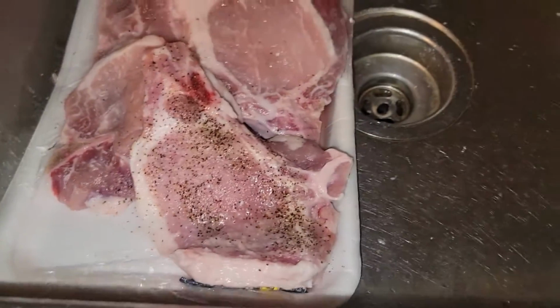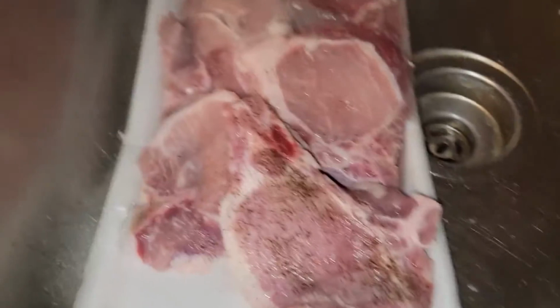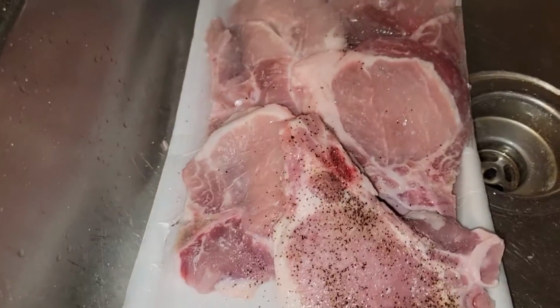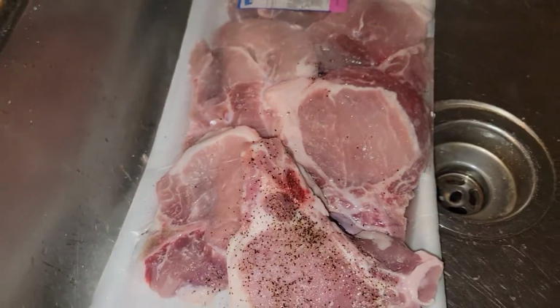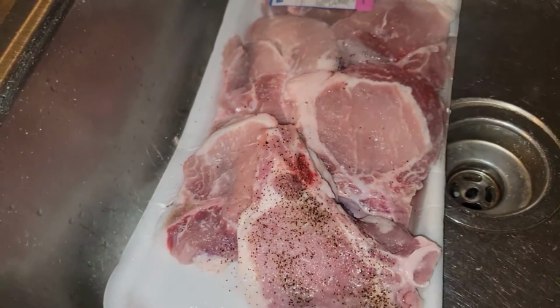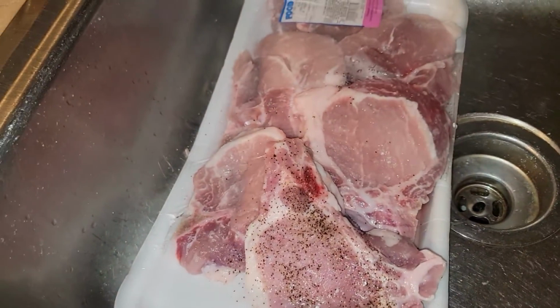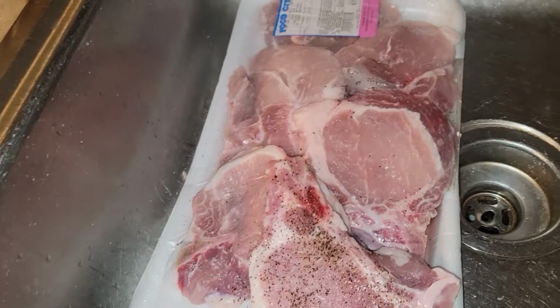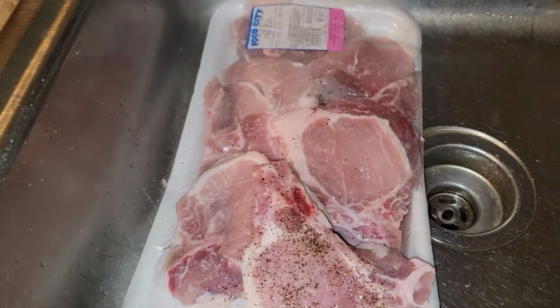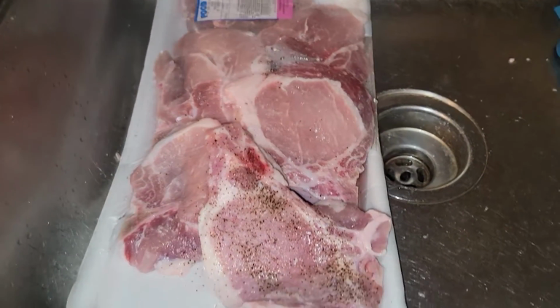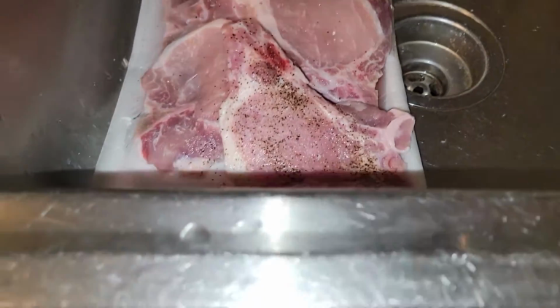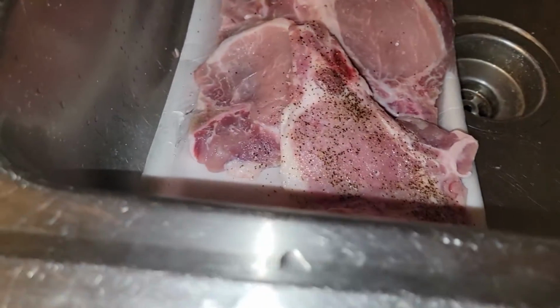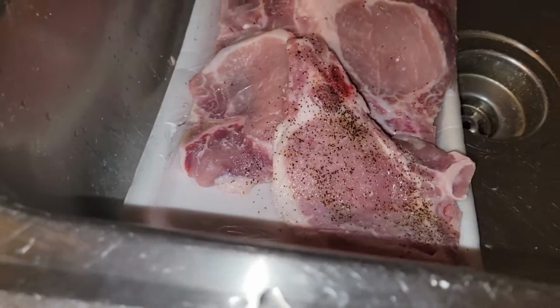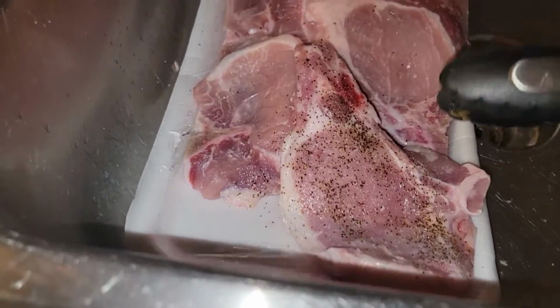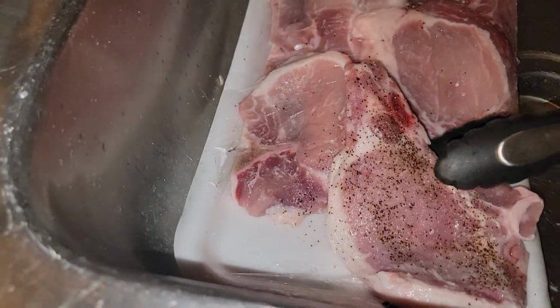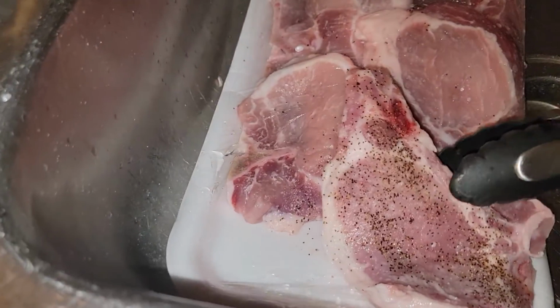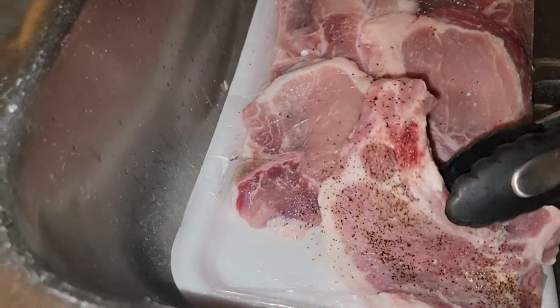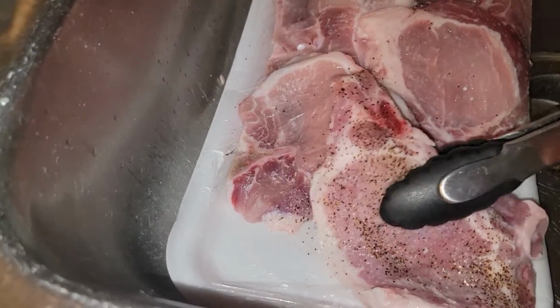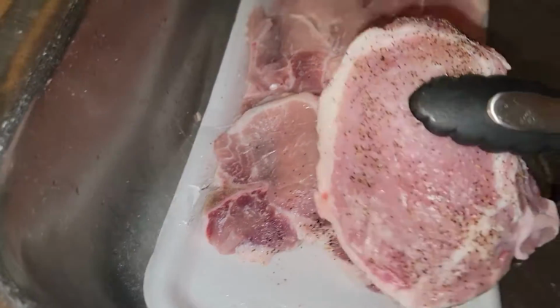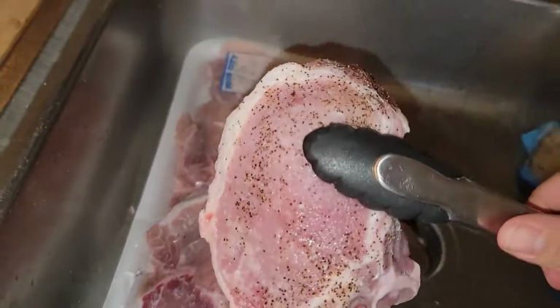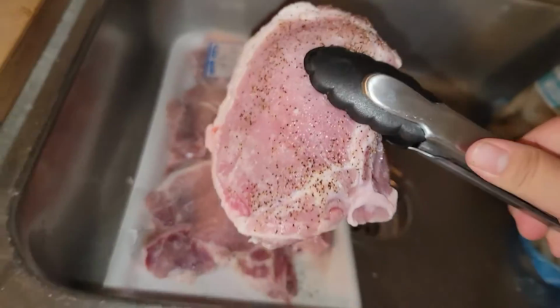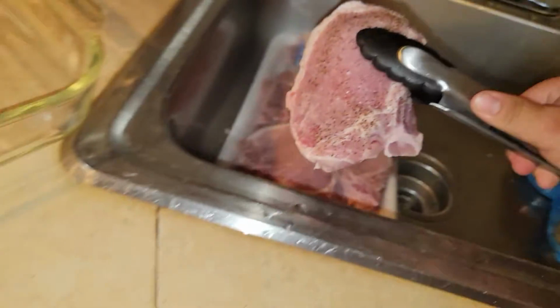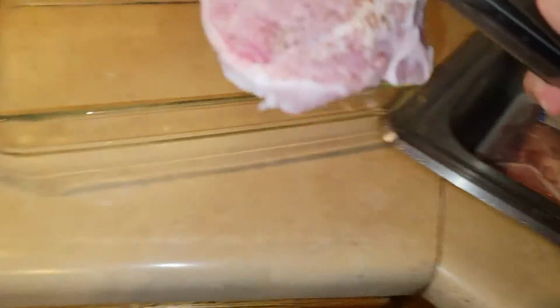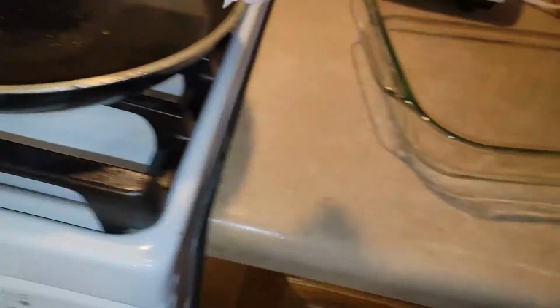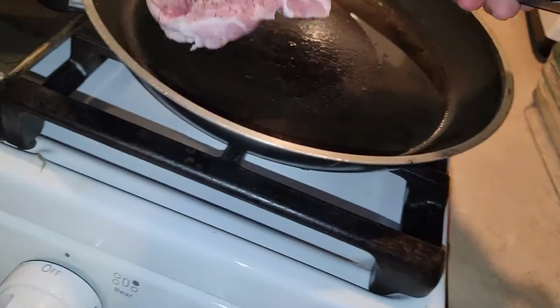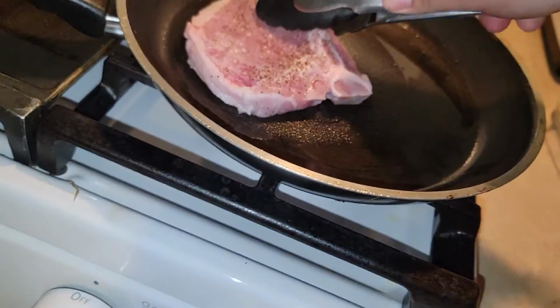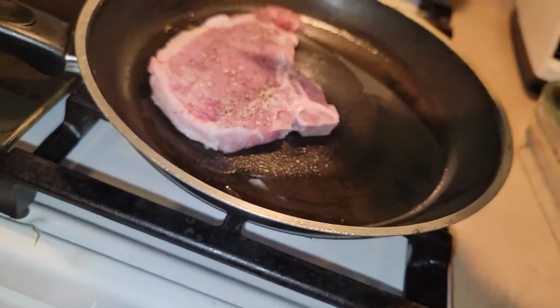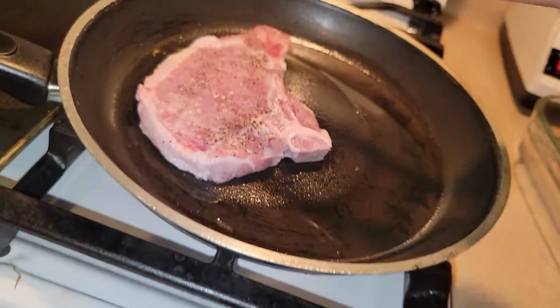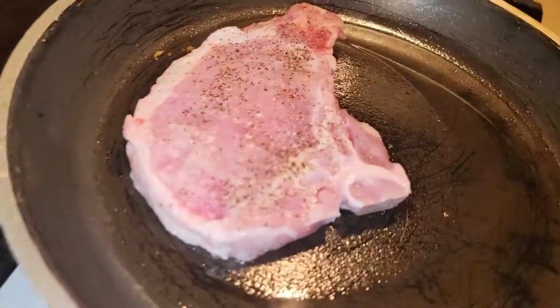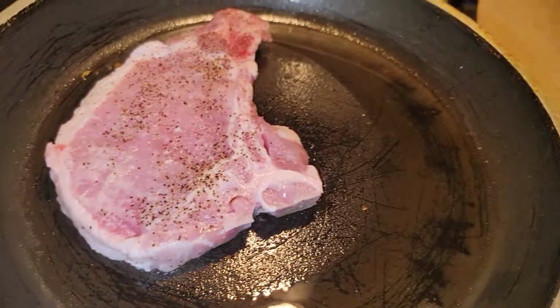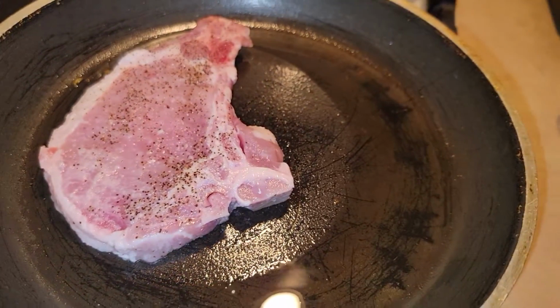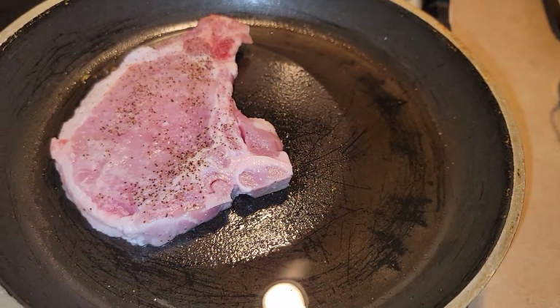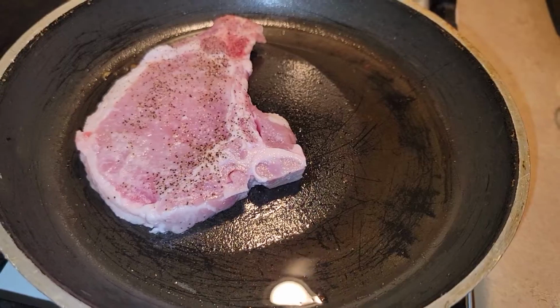We have the sauté pan. Now we've seasoned the bistec, or as they call it, the chile, and we're gonna start to fry.